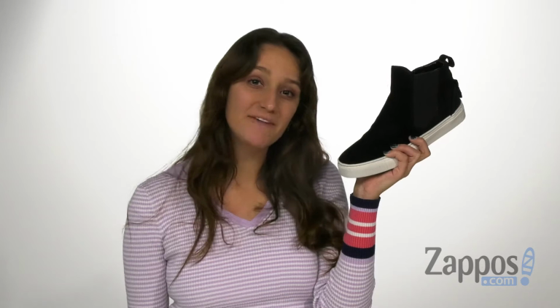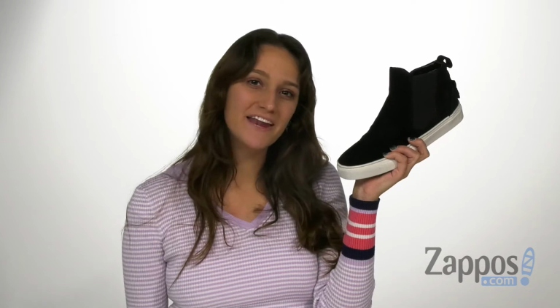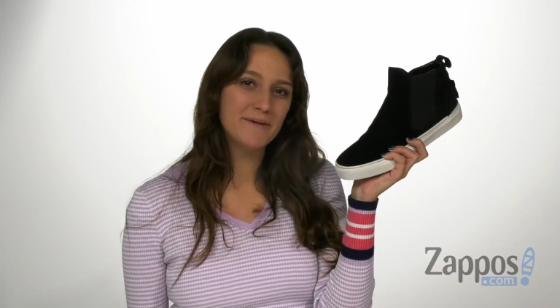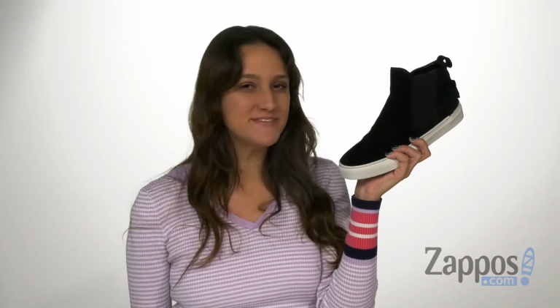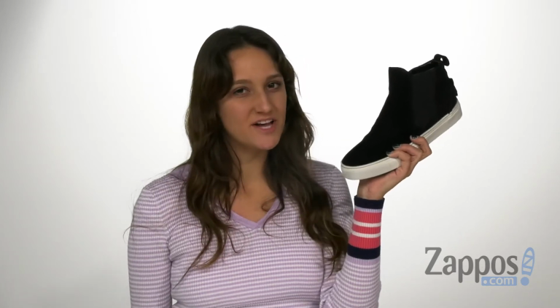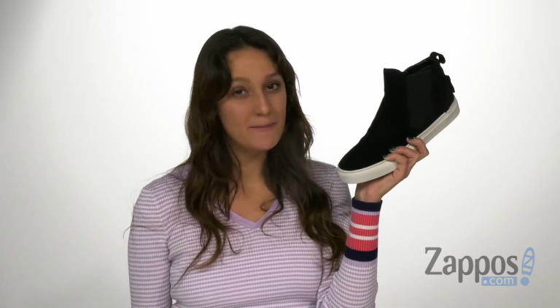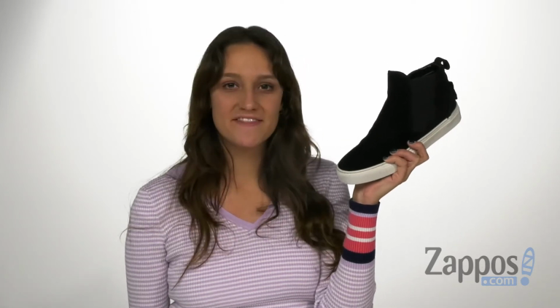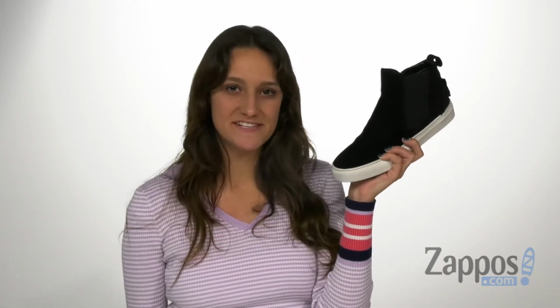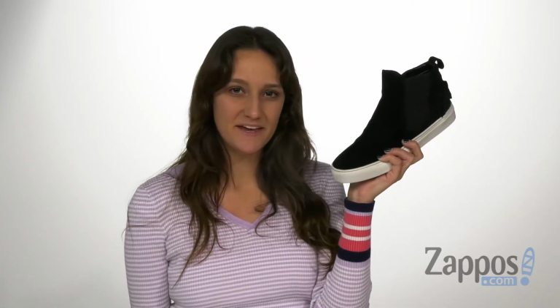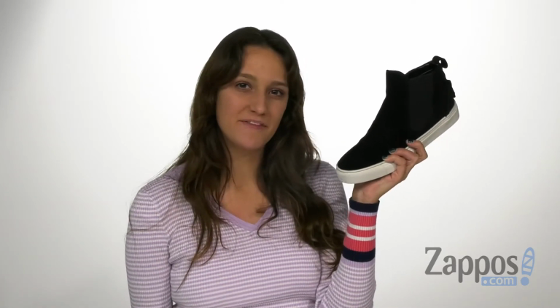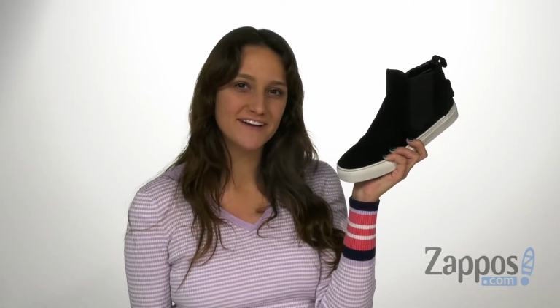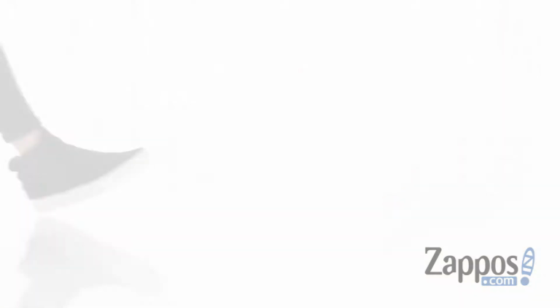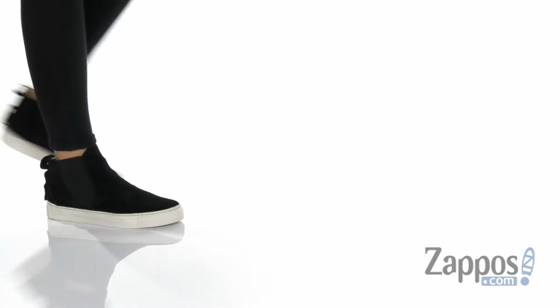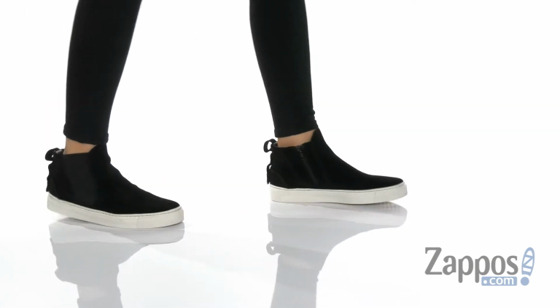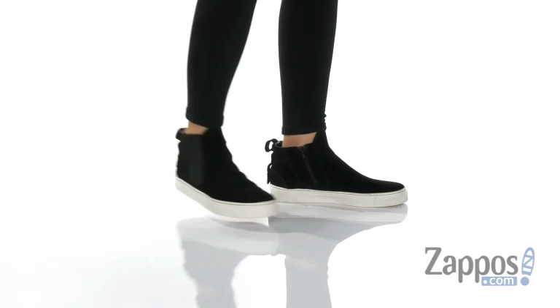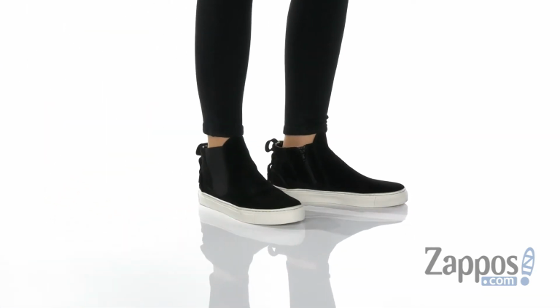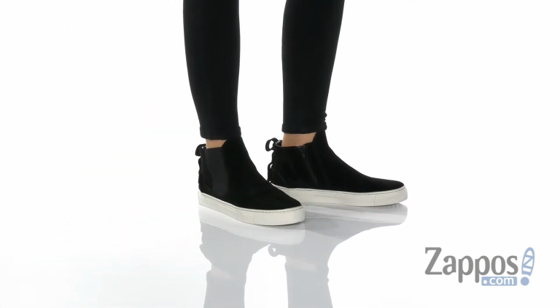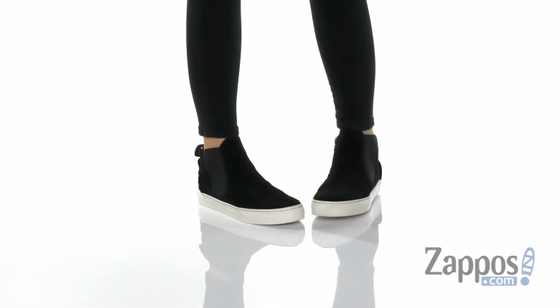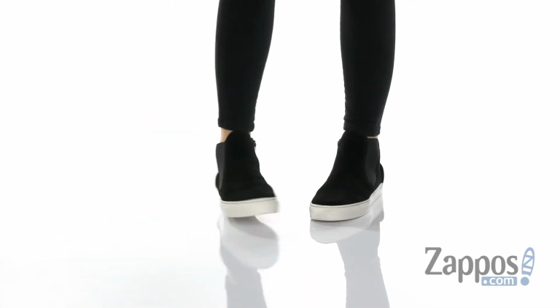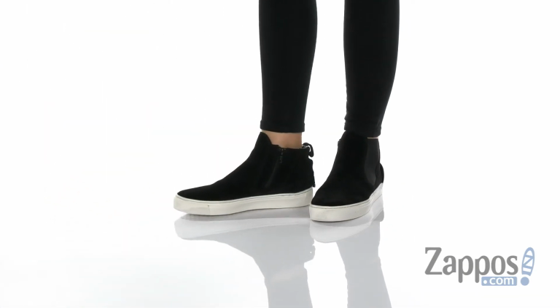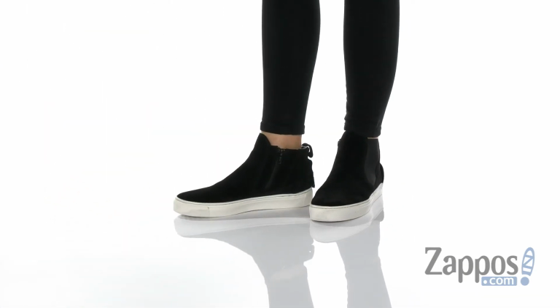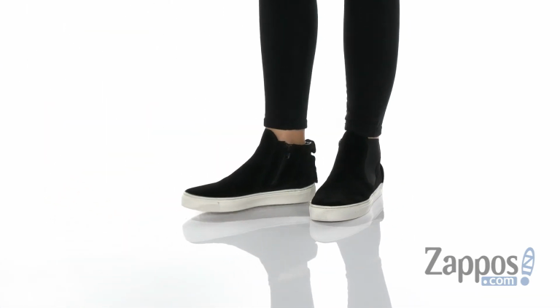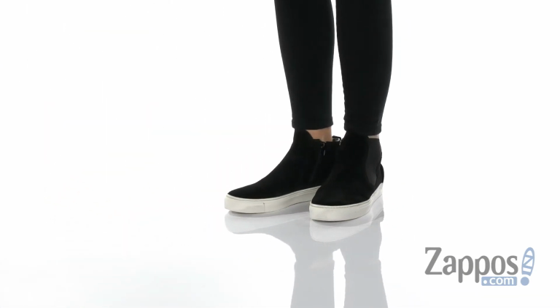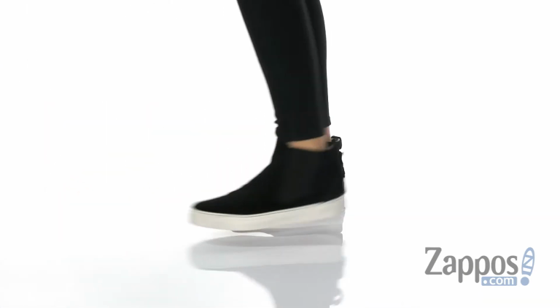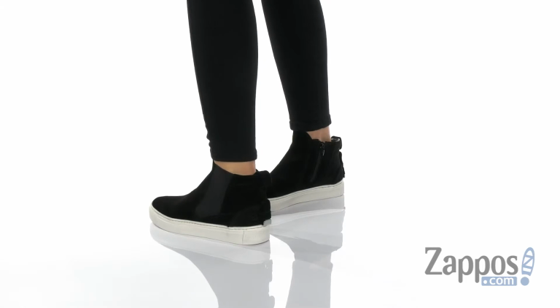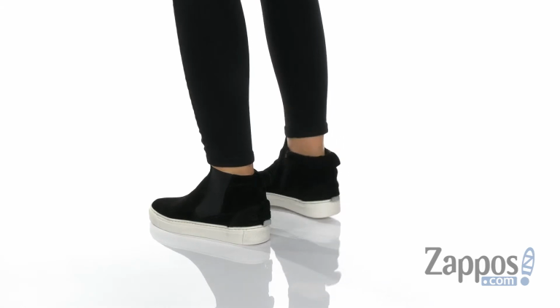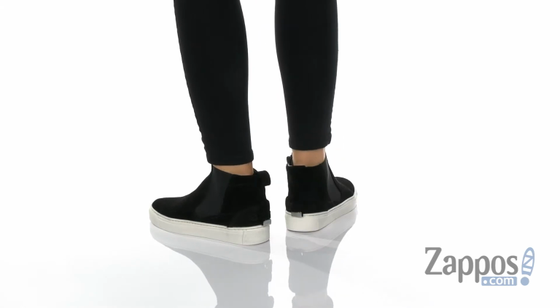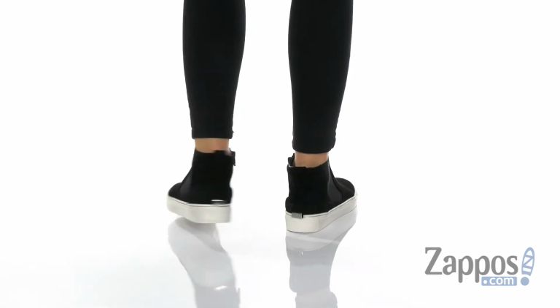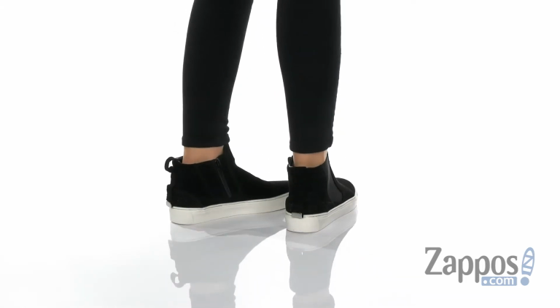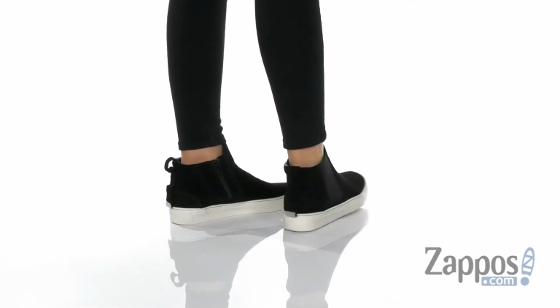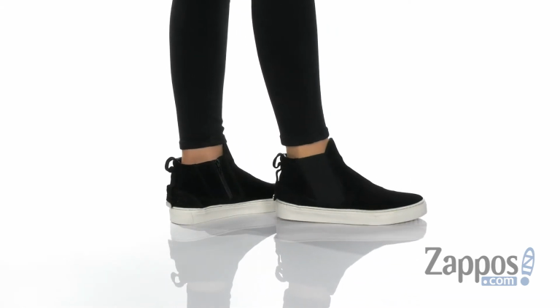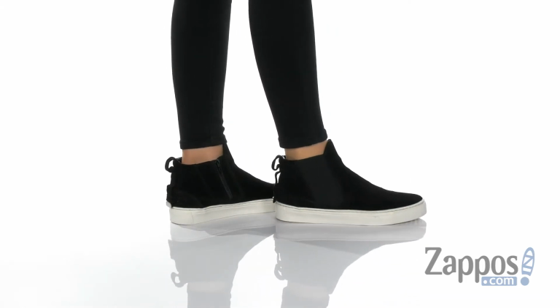Hey everyone, I'm Abigail from Zappos.com and this is Sneak Peek by The Flex. These shoes come with a premium suede upper and they have a rounded toe silhouette.